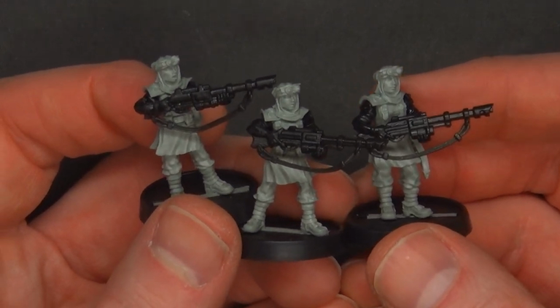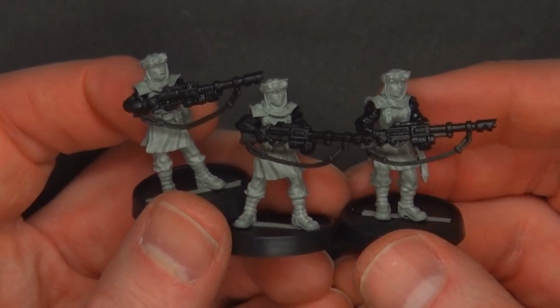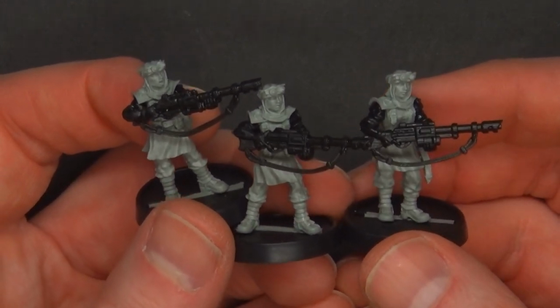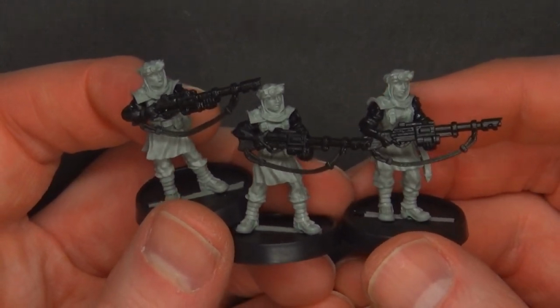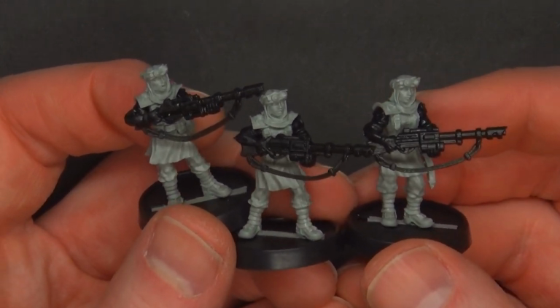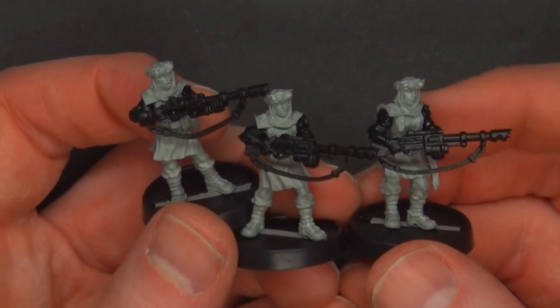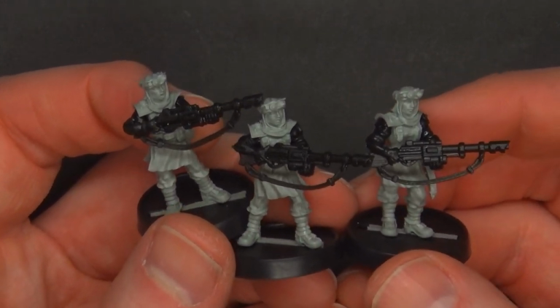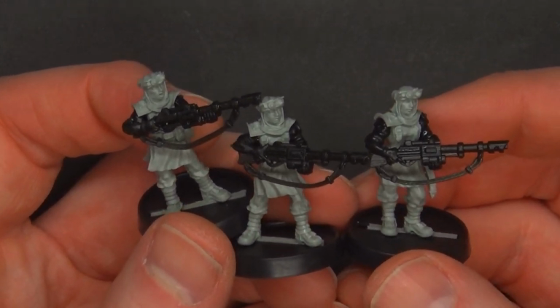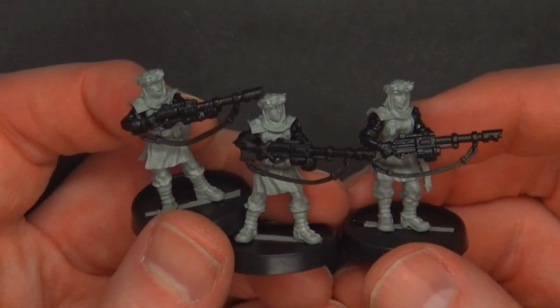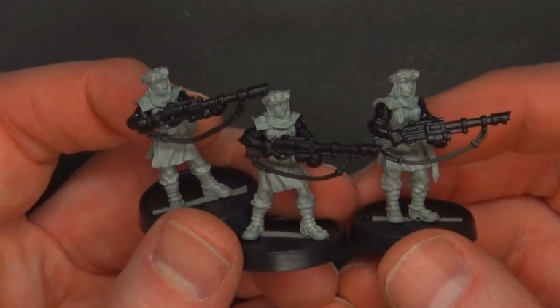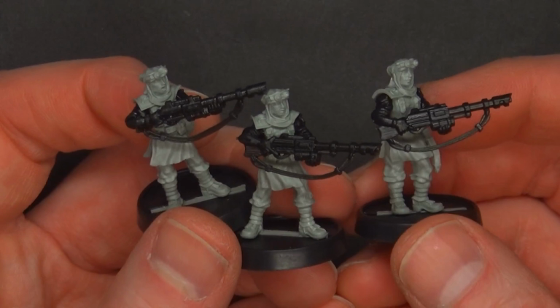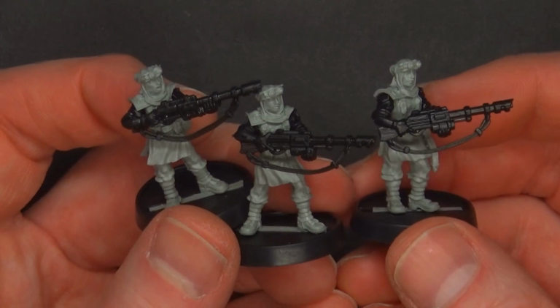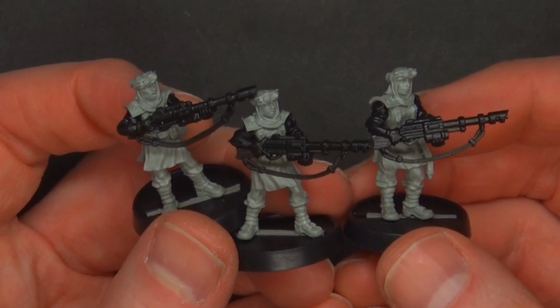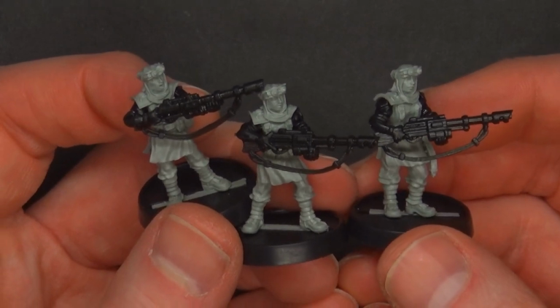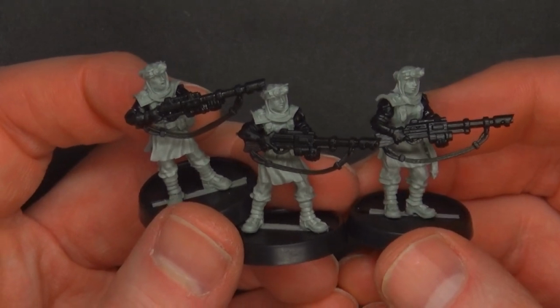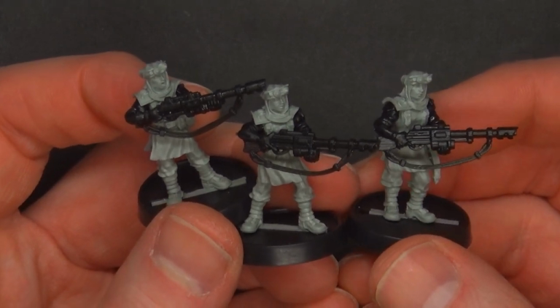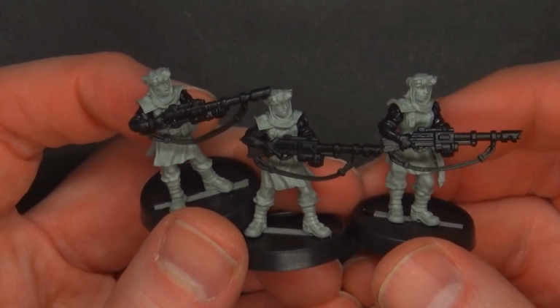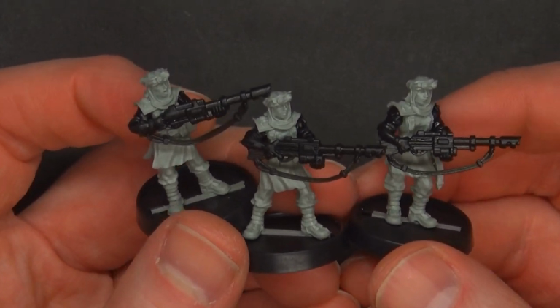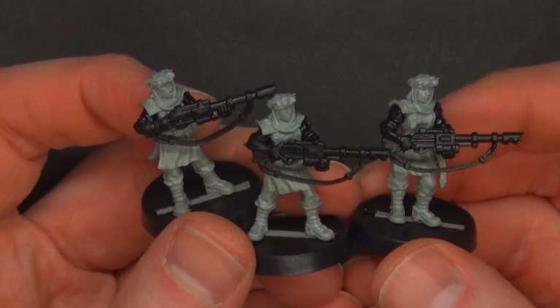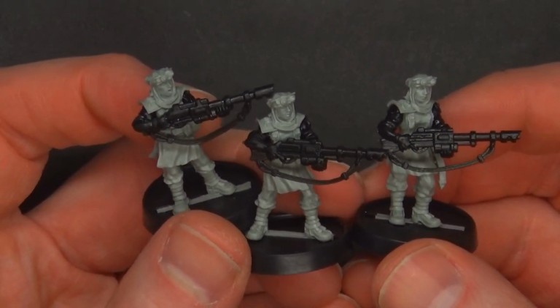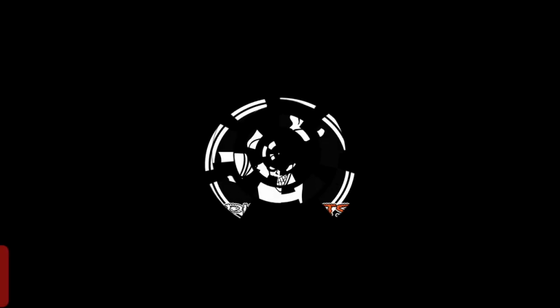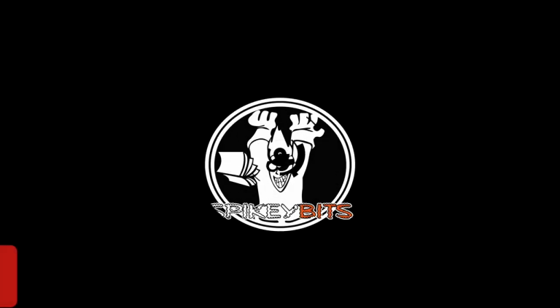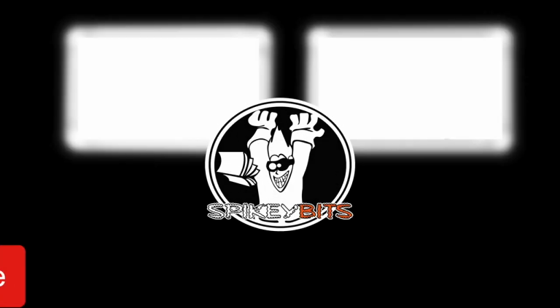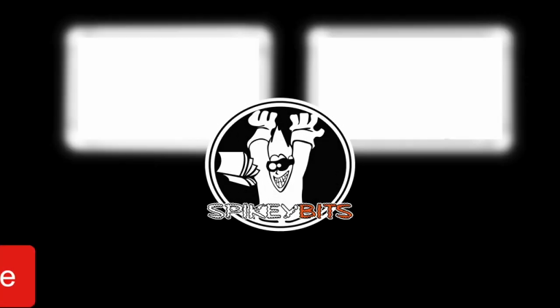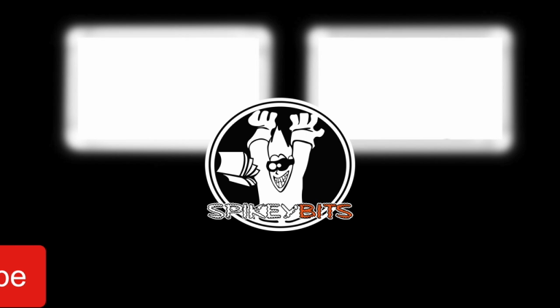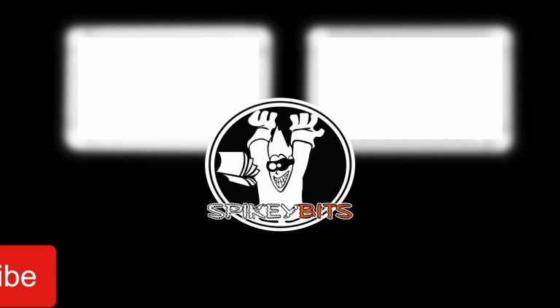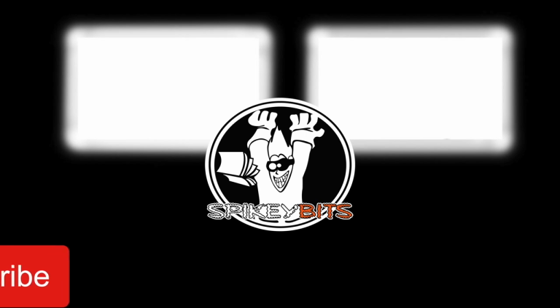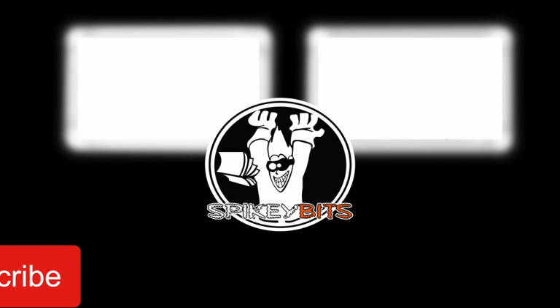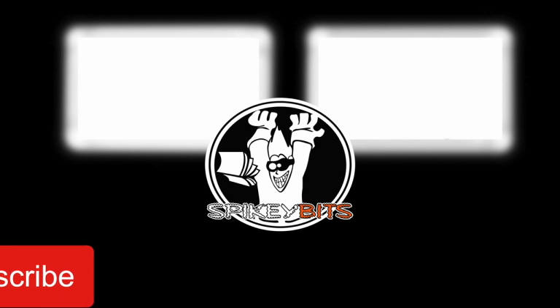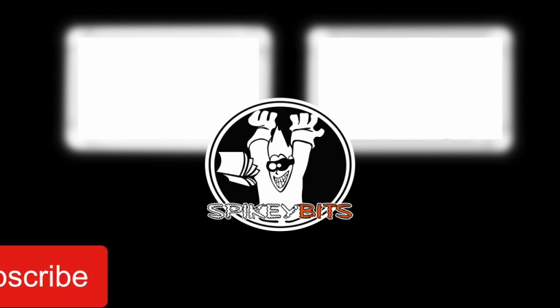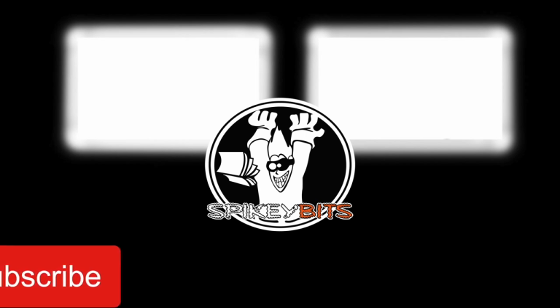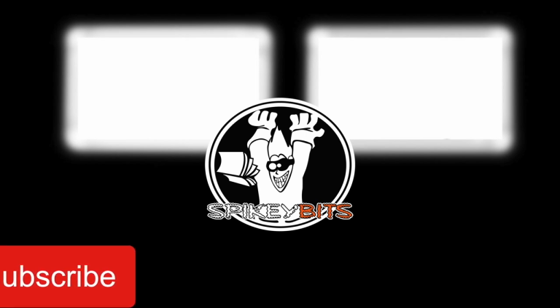That is it for this one. Make sure you check out all these great miniatures over at victoriaminiatures.com and hit that subscribe button and turn on notifications so you can be the very first to like and comment on all our videos.